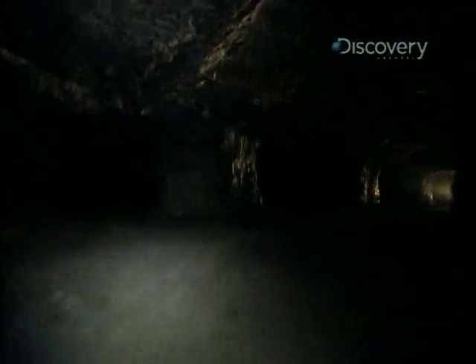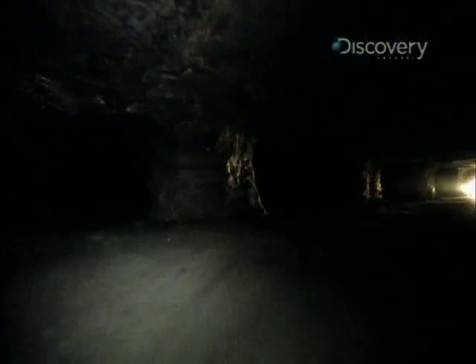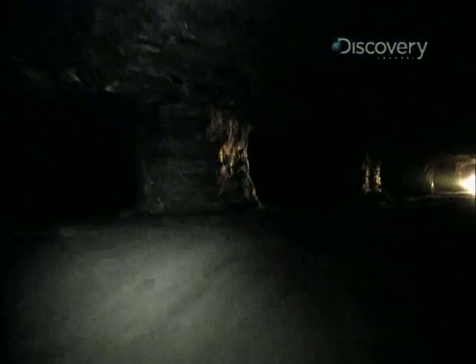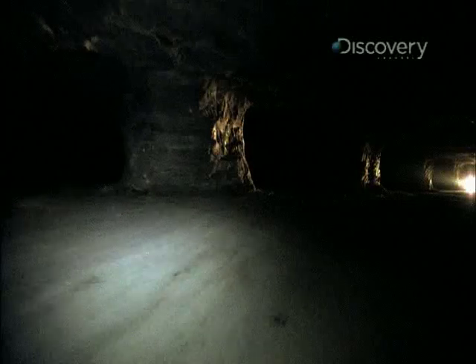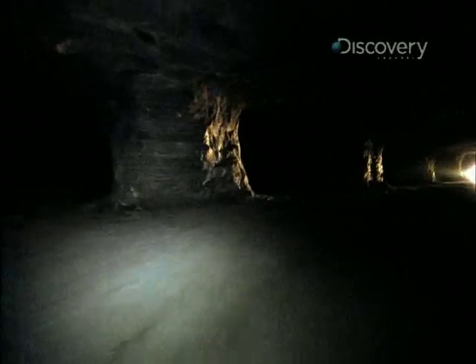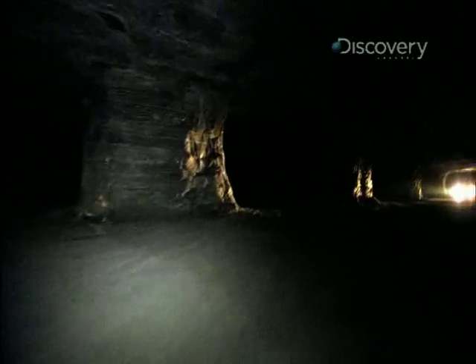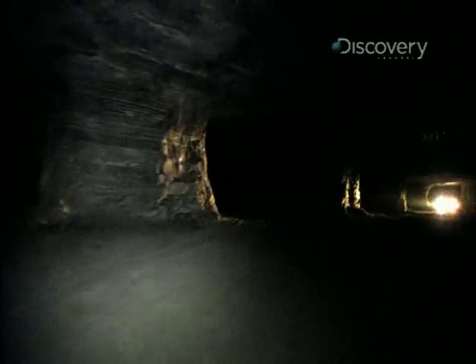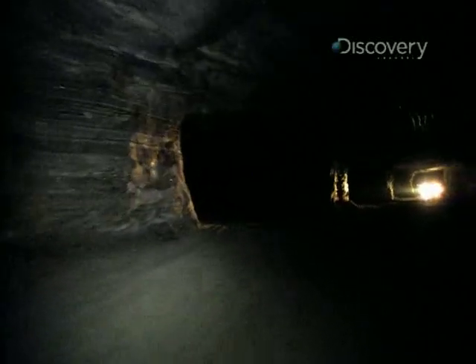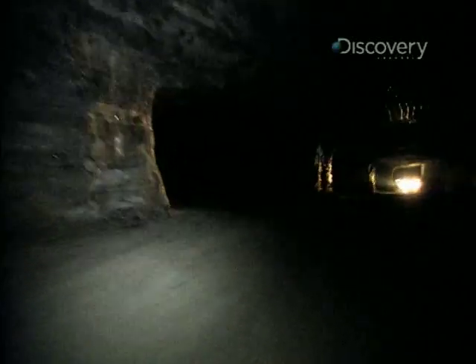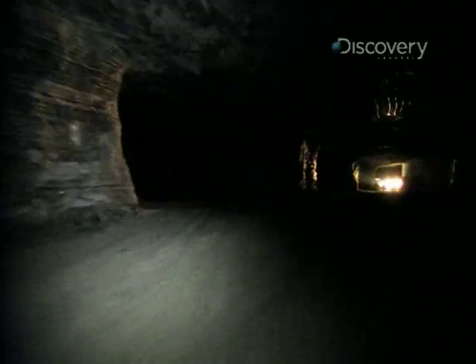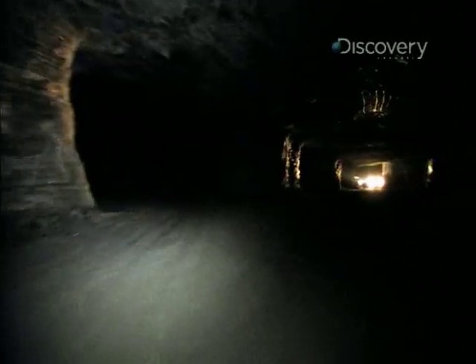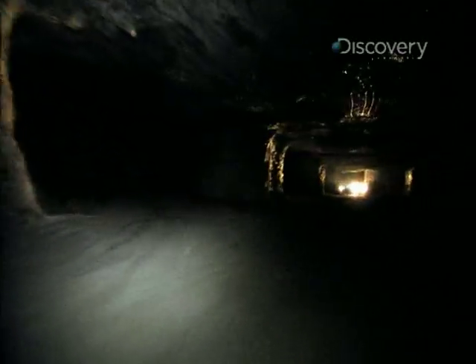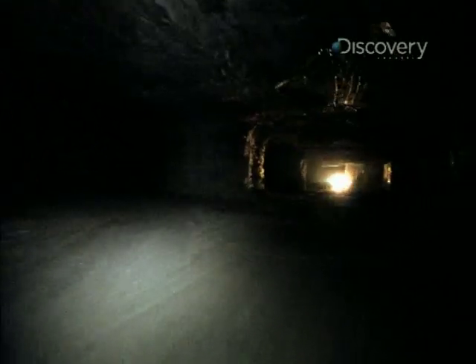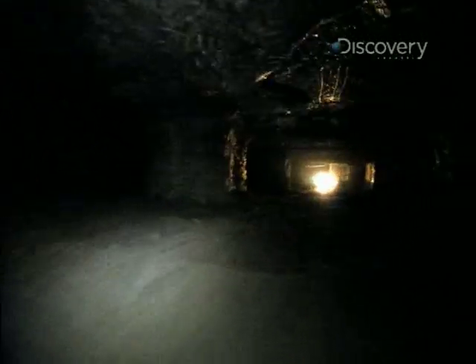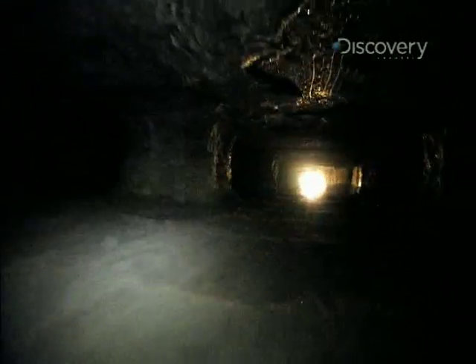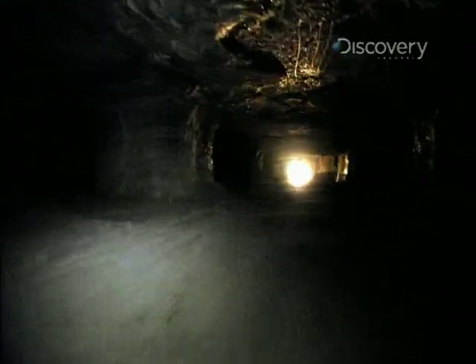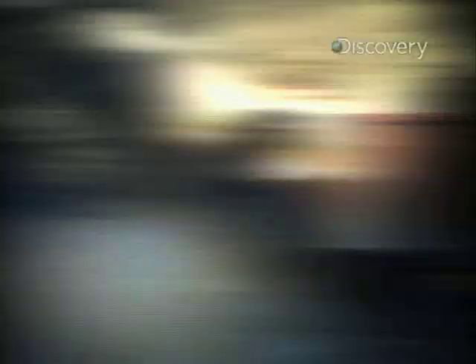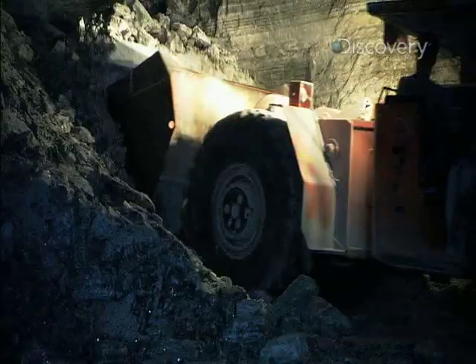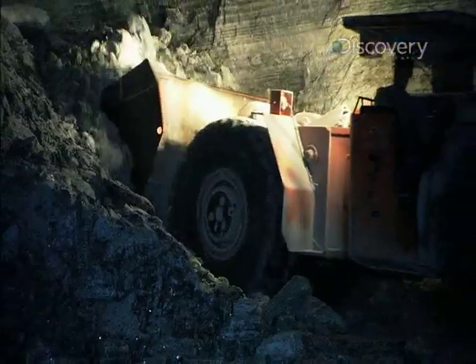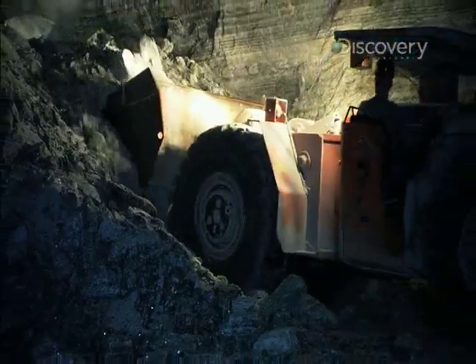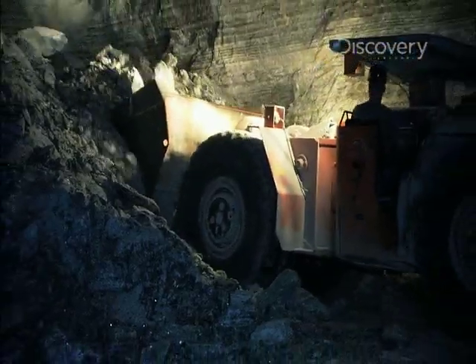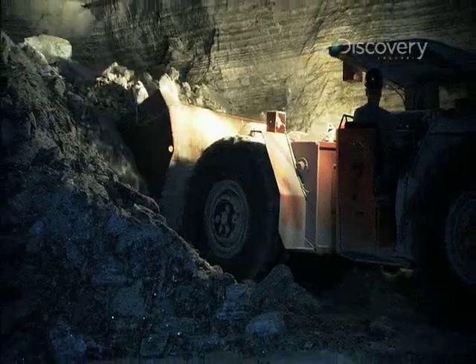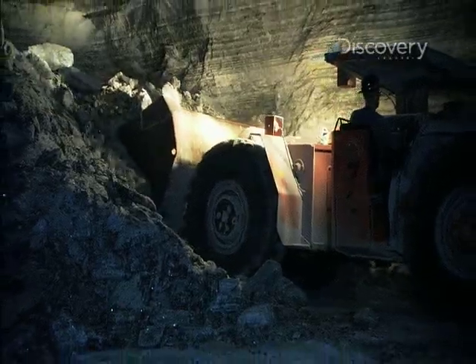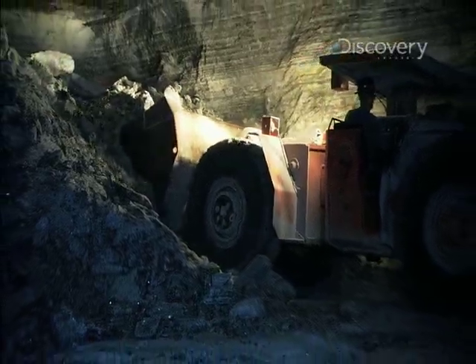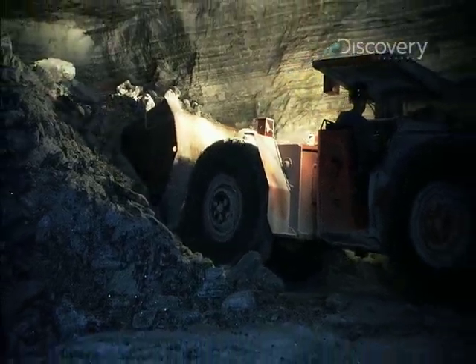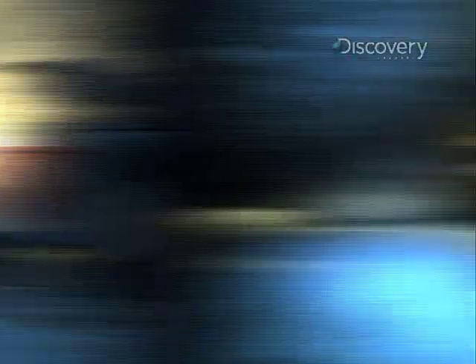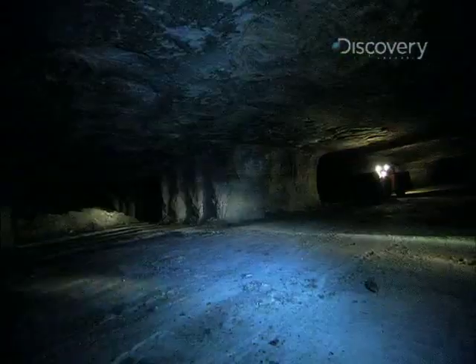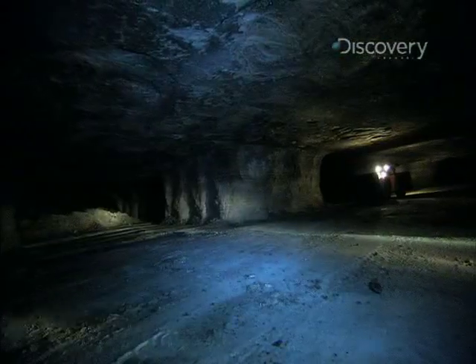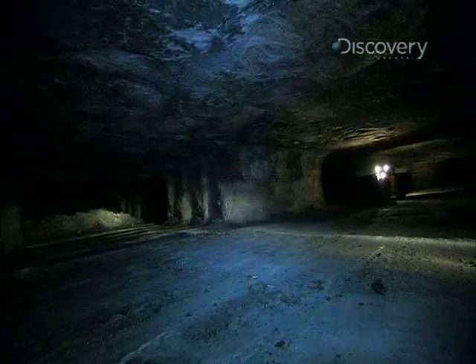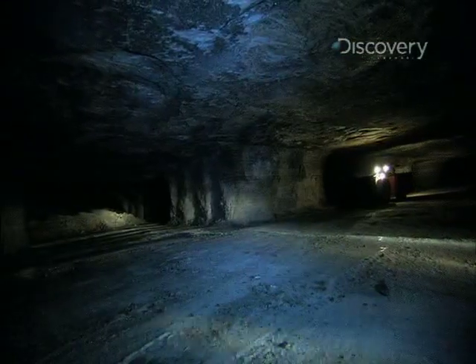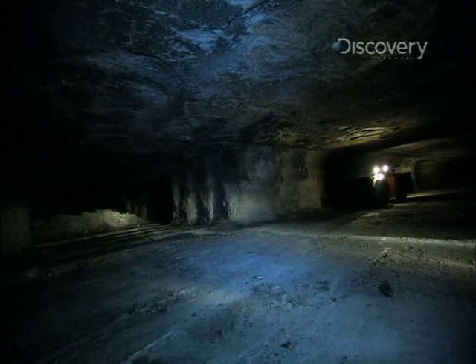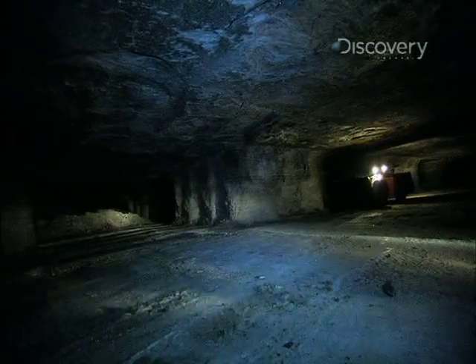The mining method they use here is called room and pillar. Large caverns are carved out, leaving behind 40 by 40 foot load-bearing salt pillars.